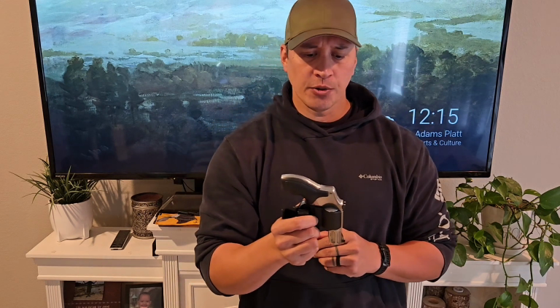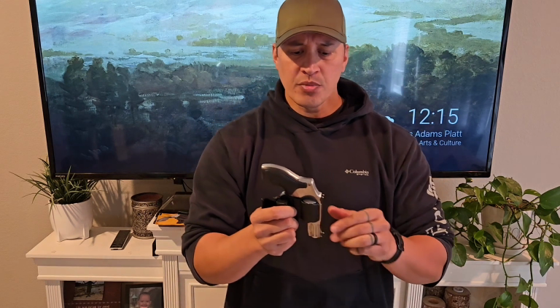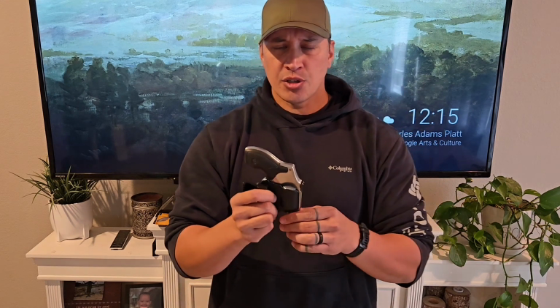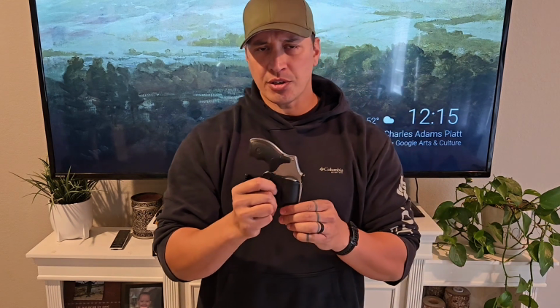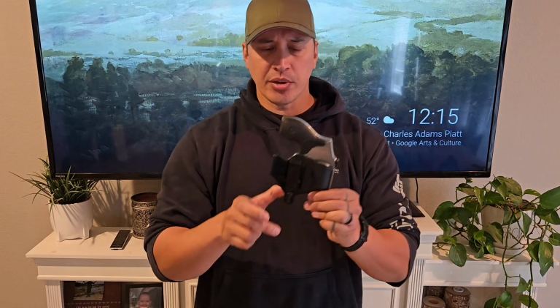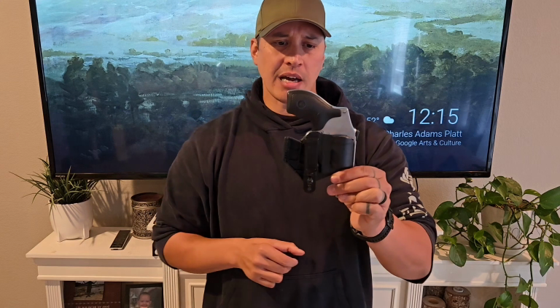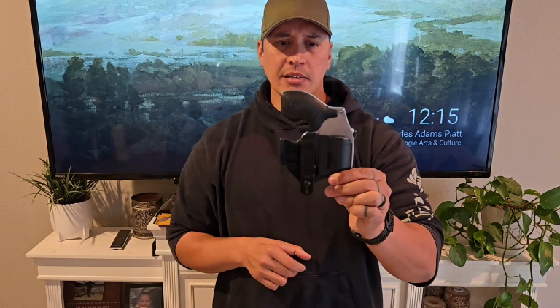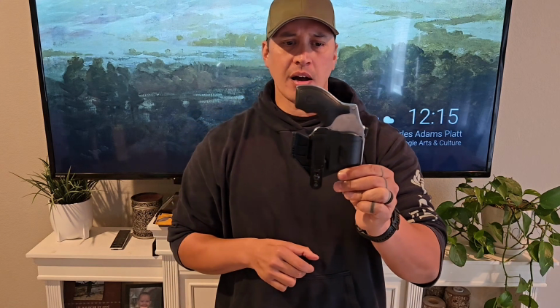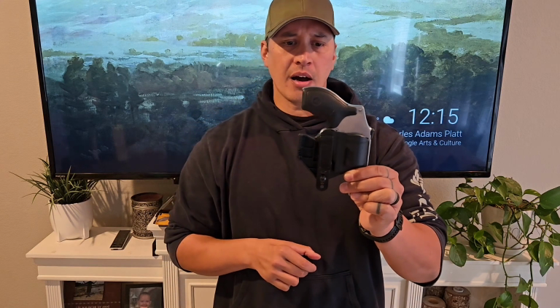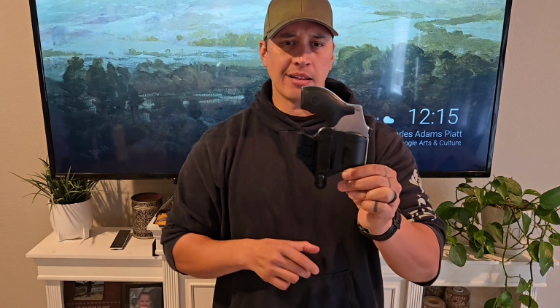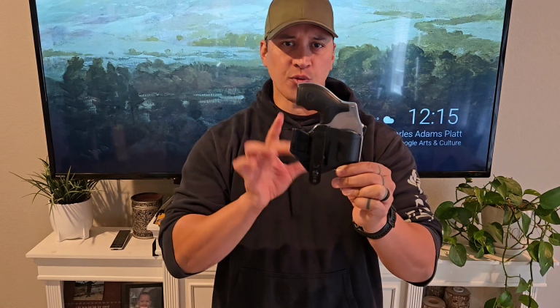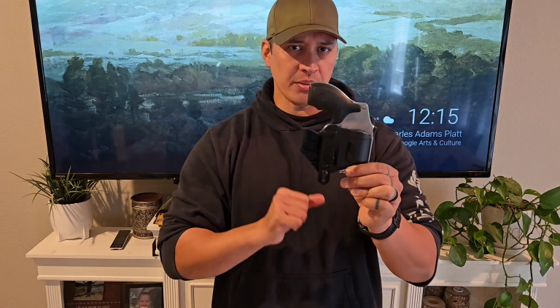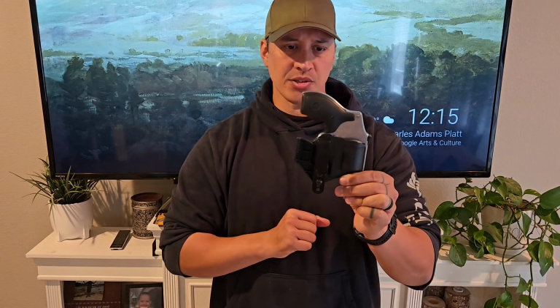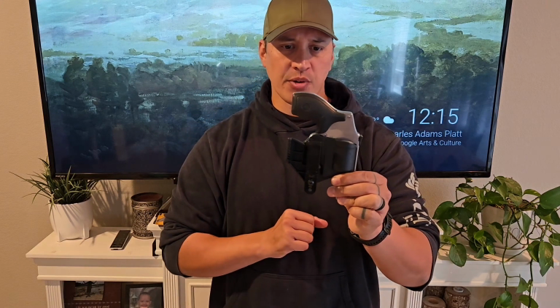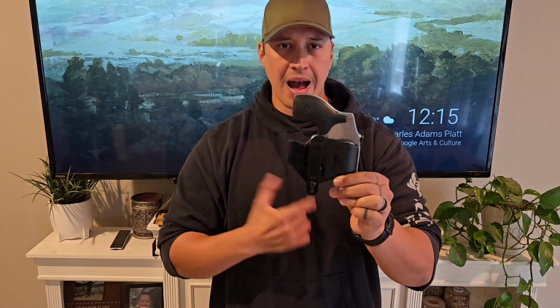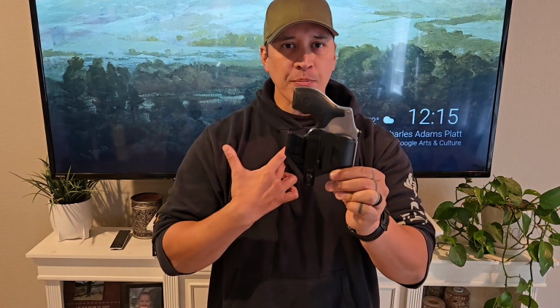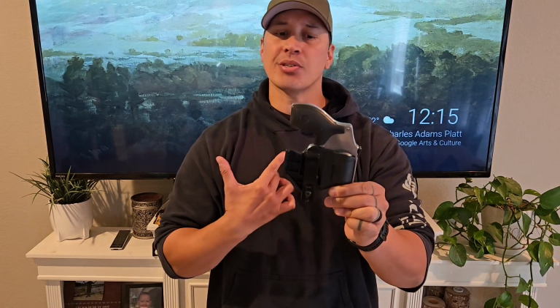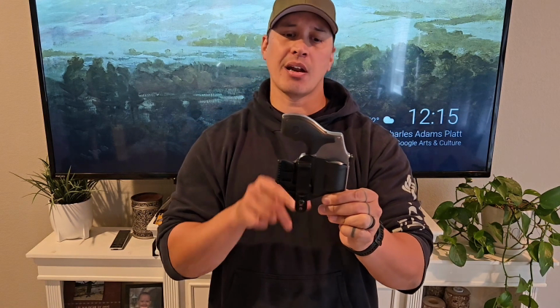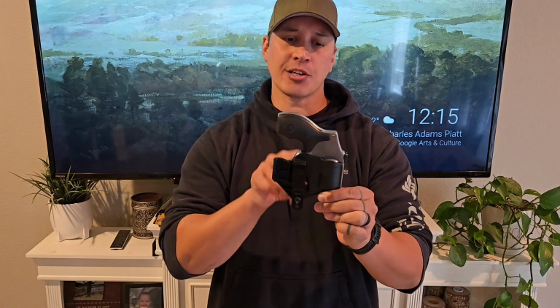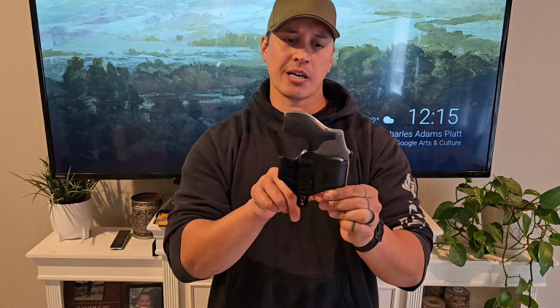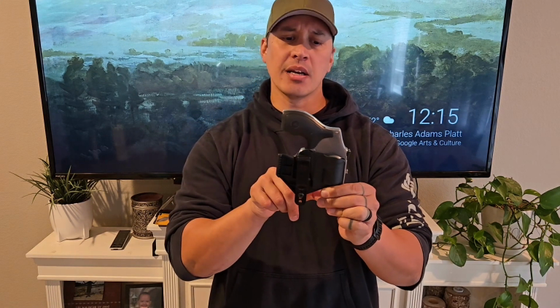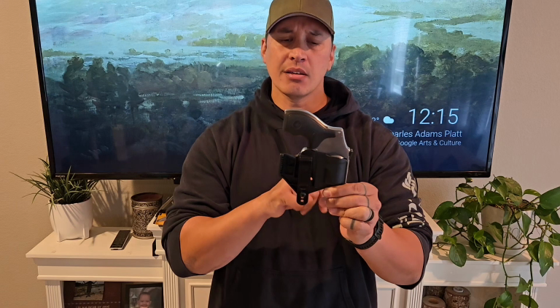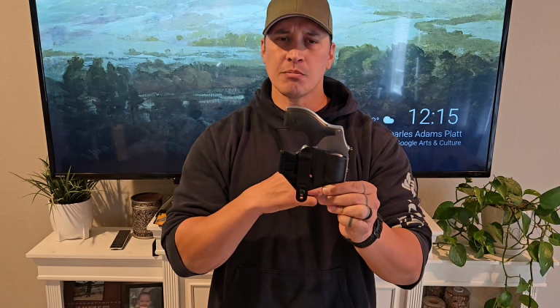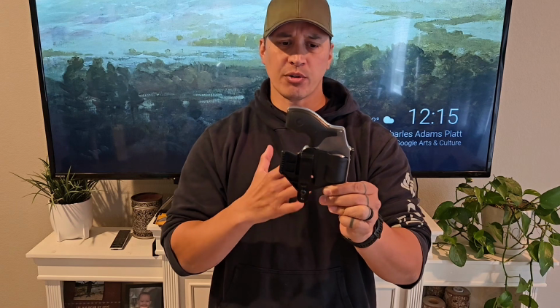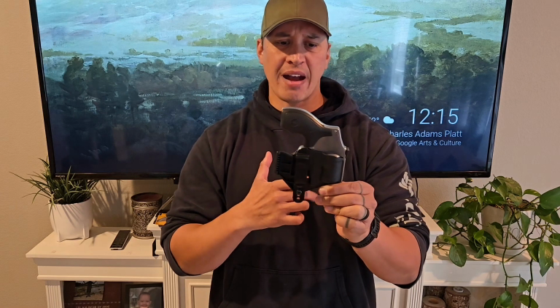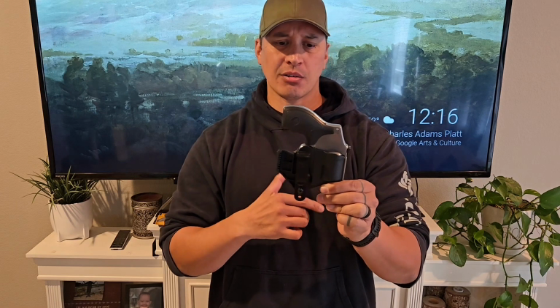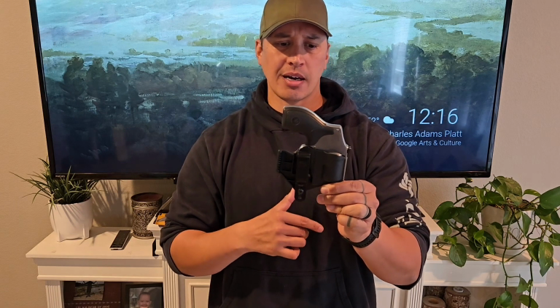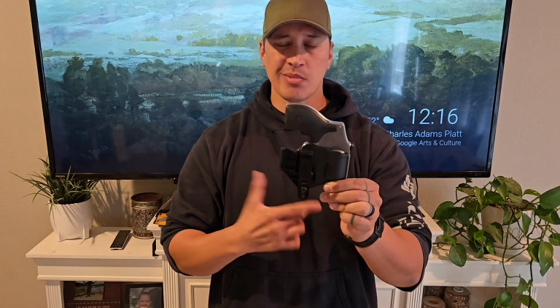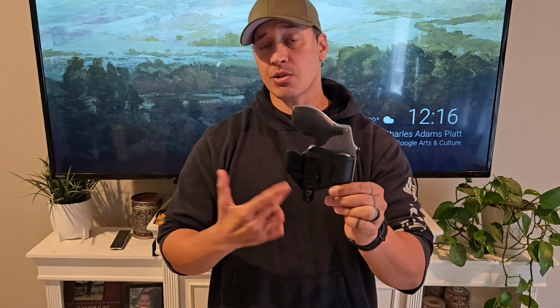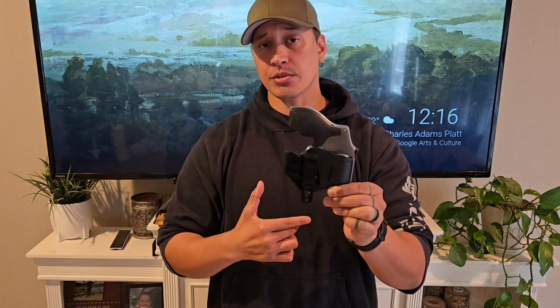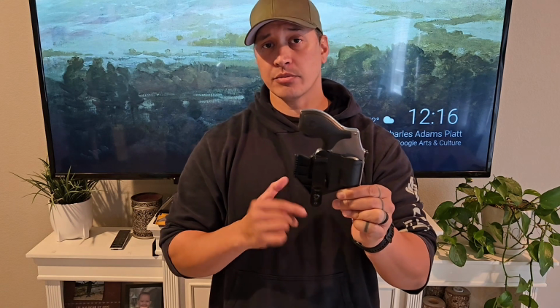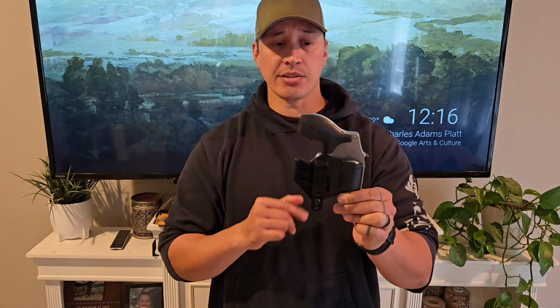So I just want to put this out there — at least for the Smith & Wesson J-frame, I personally cannot recommend the Mission First Tactical Minimalist holster.